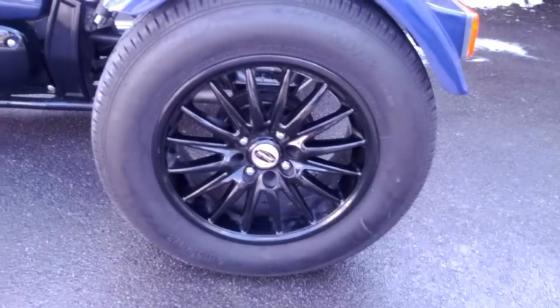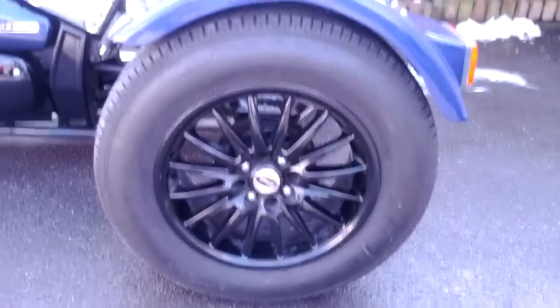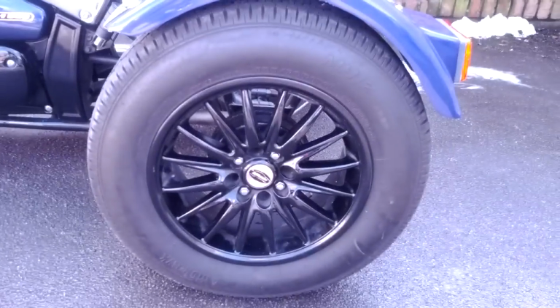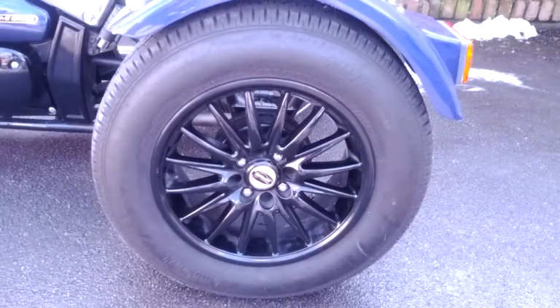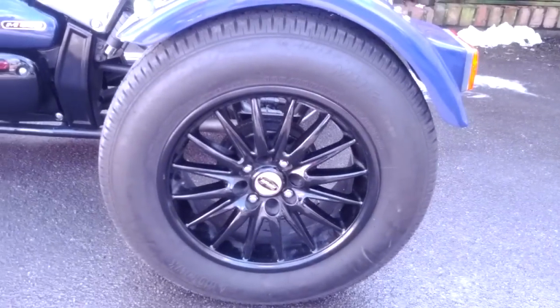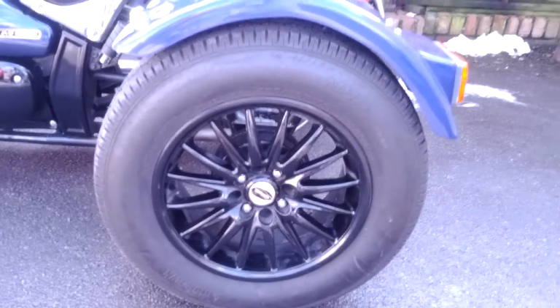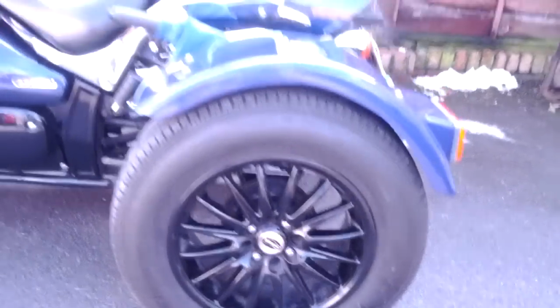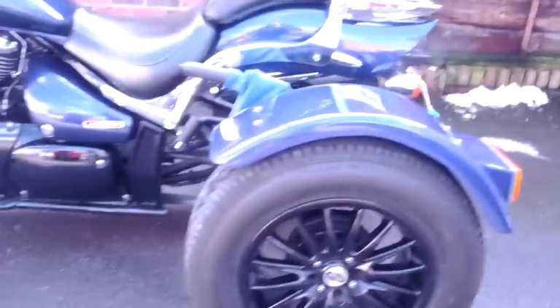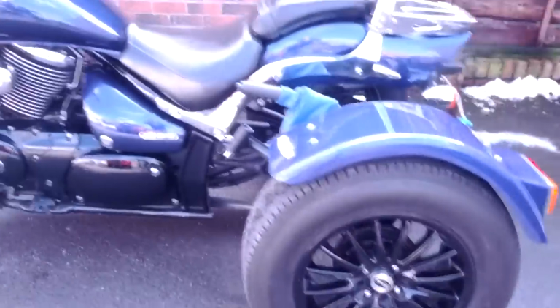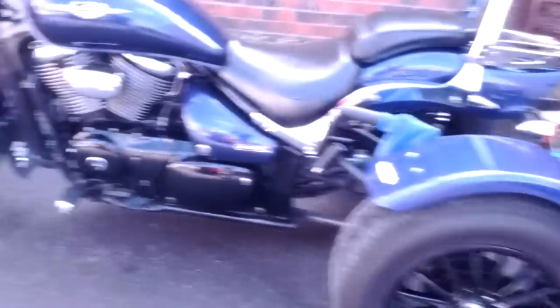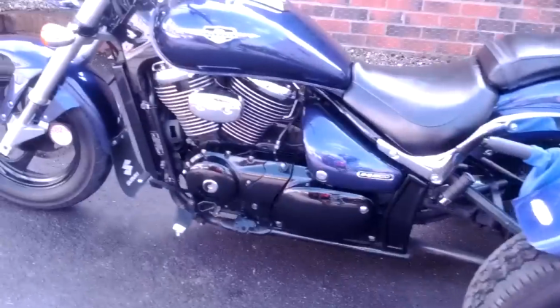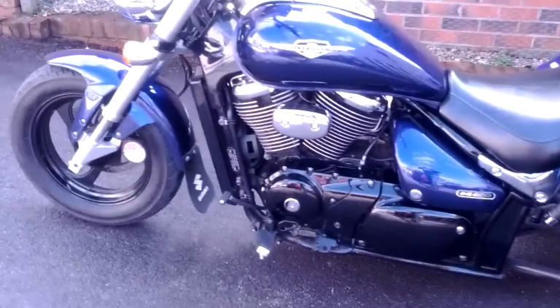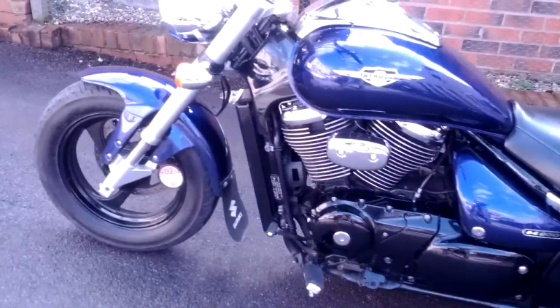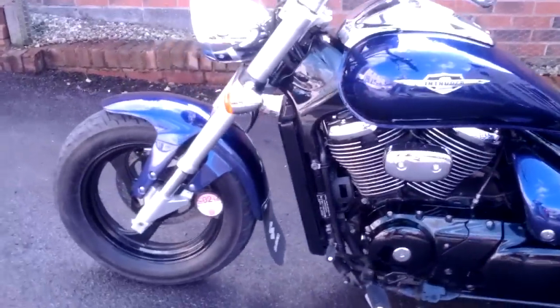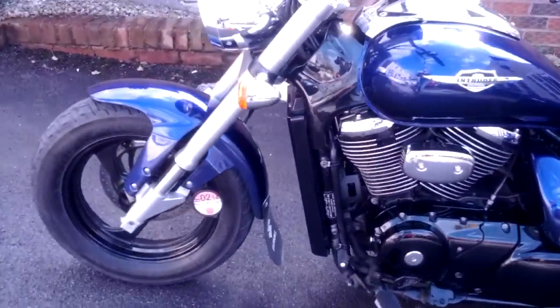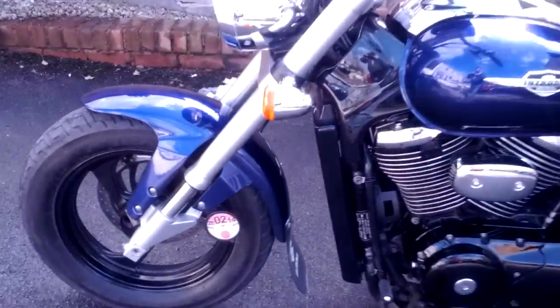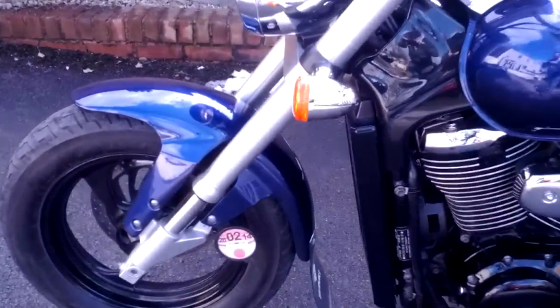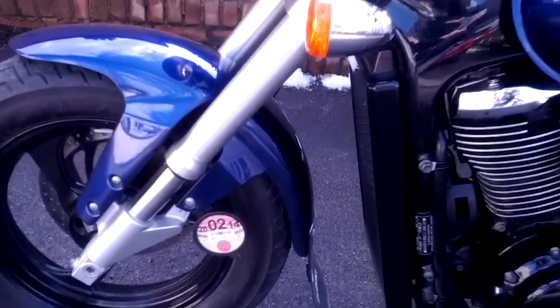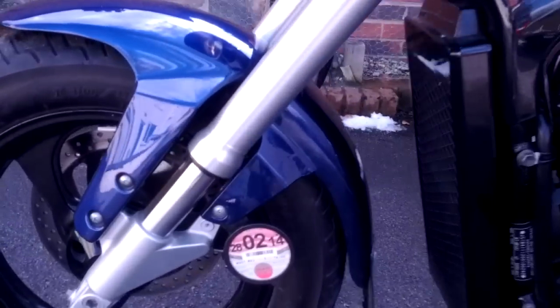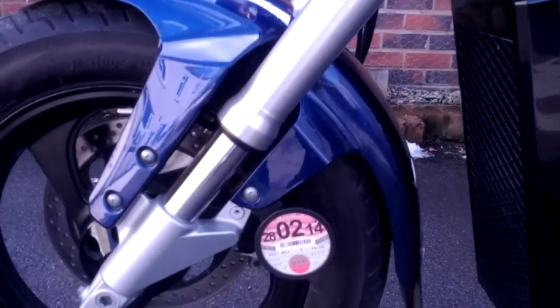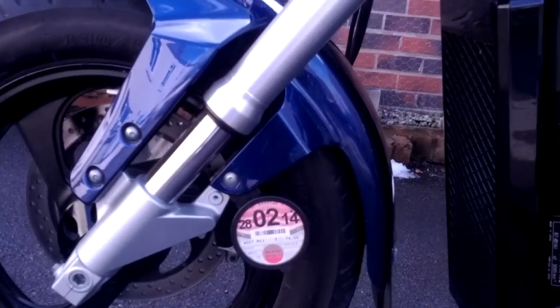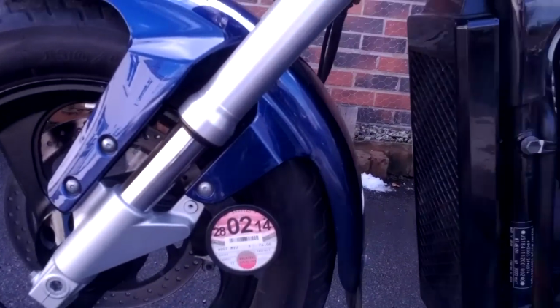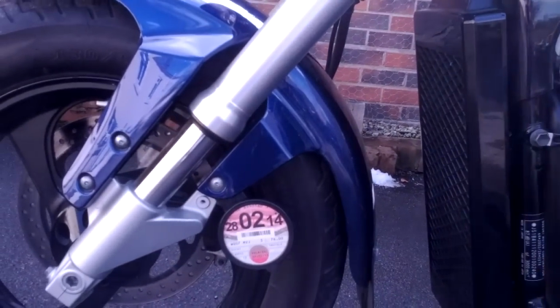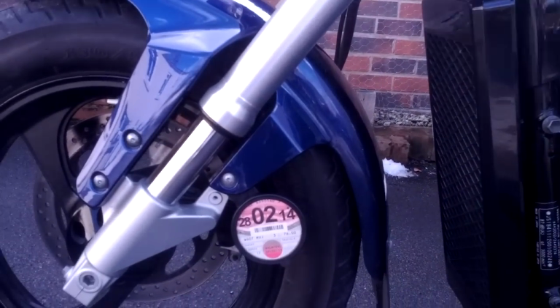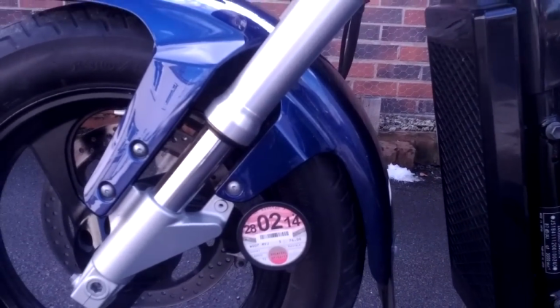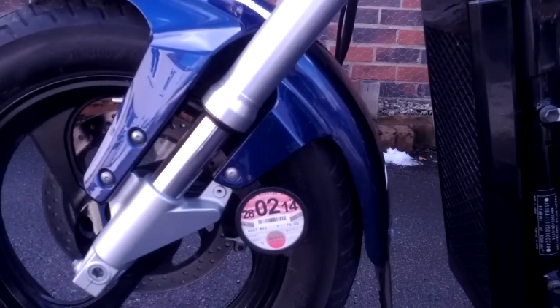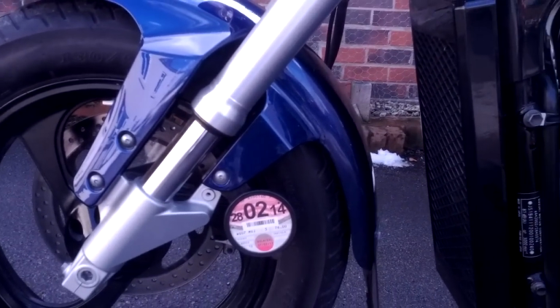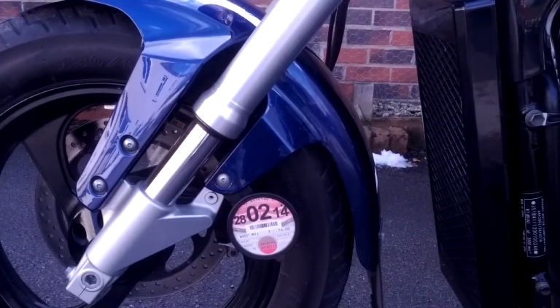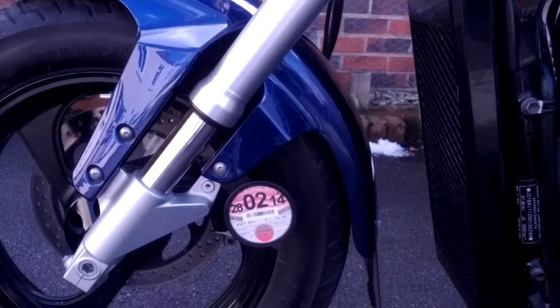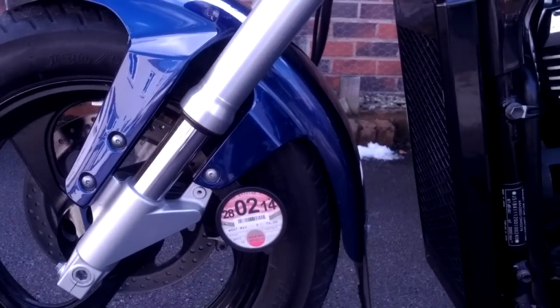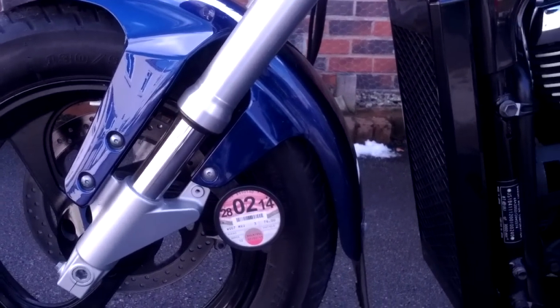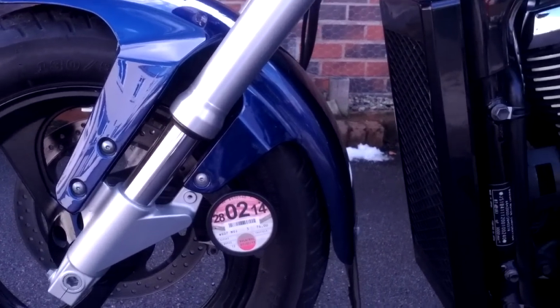The rear Tomahawk, all blacks. Taxed until February 2014, MOT'd until March 2014.